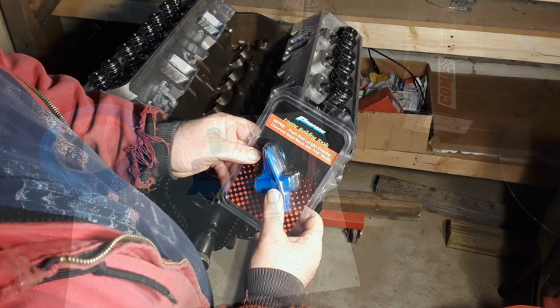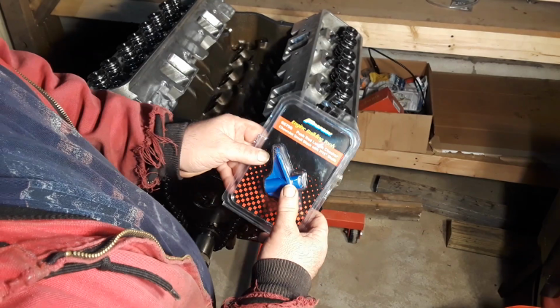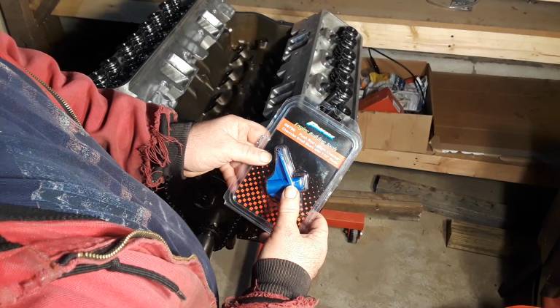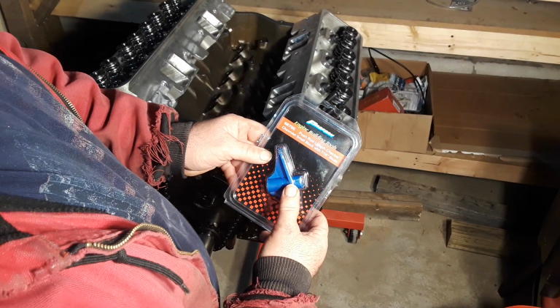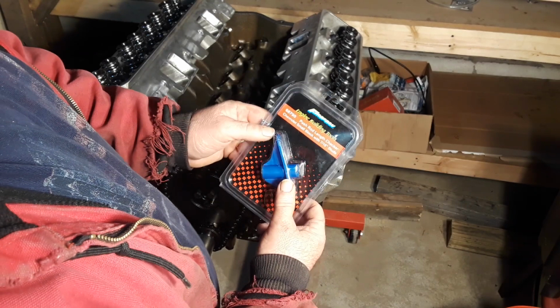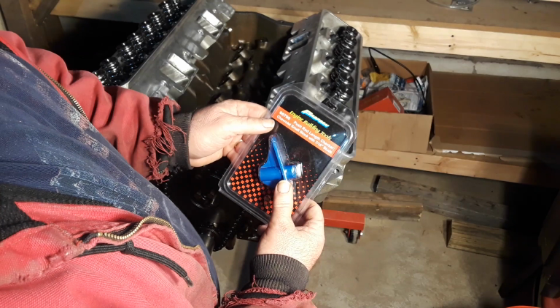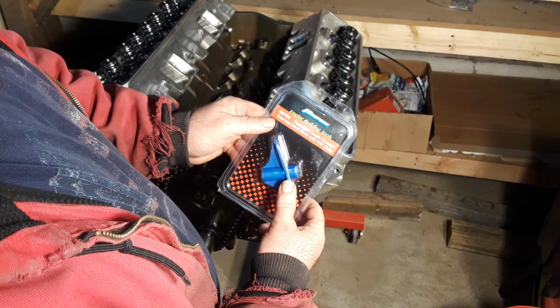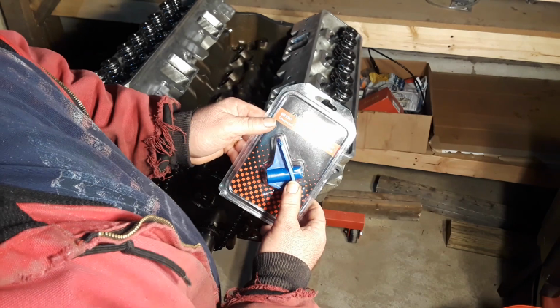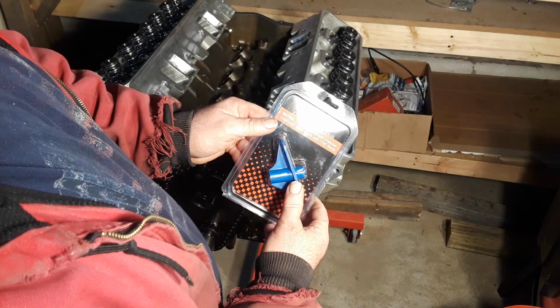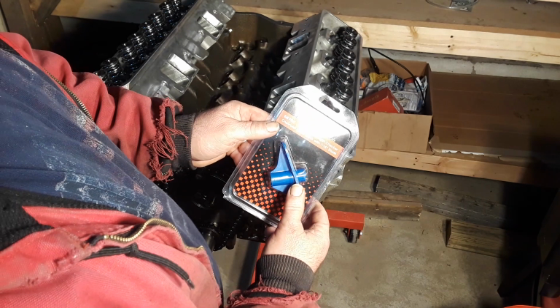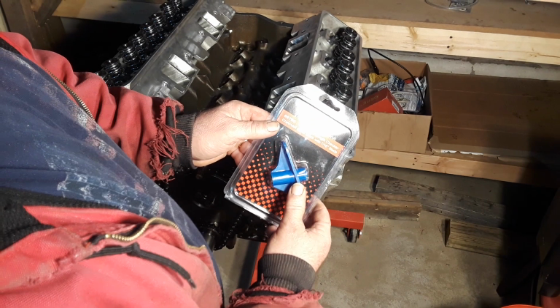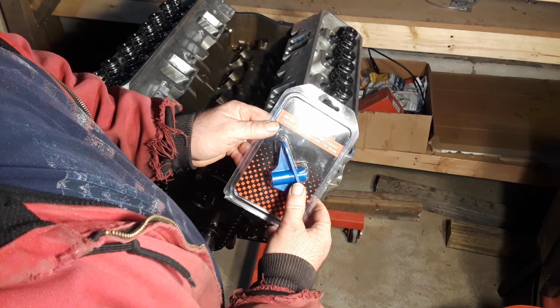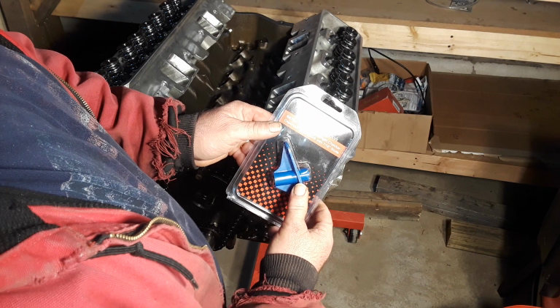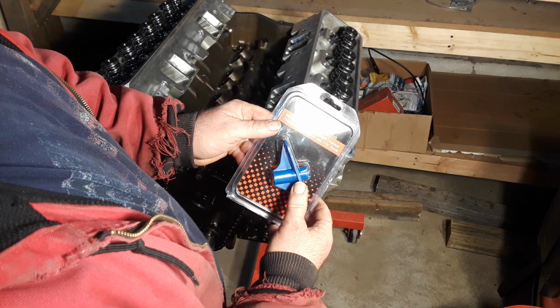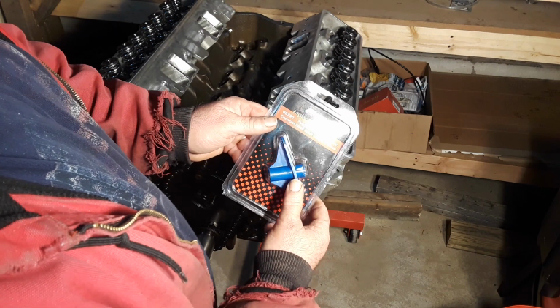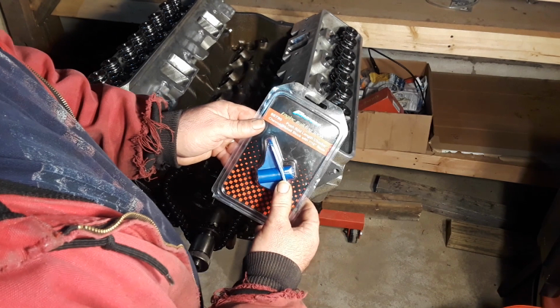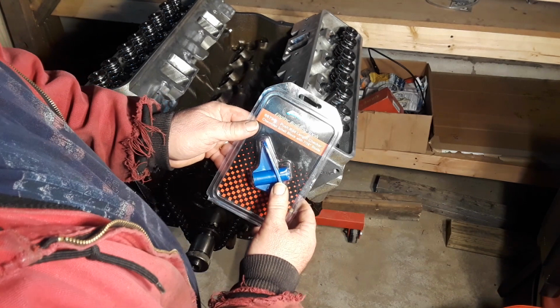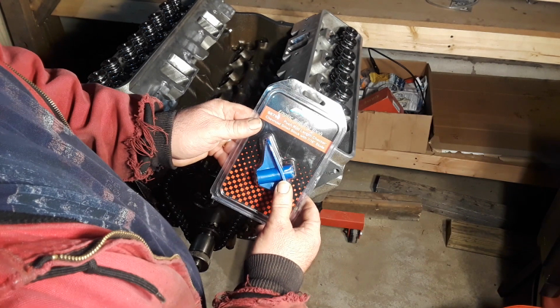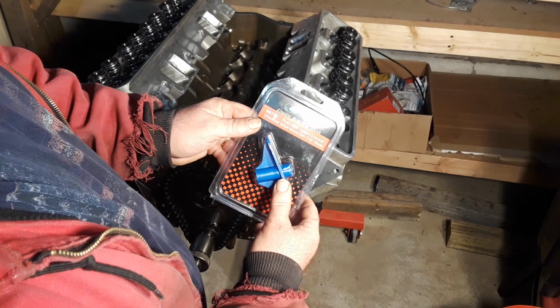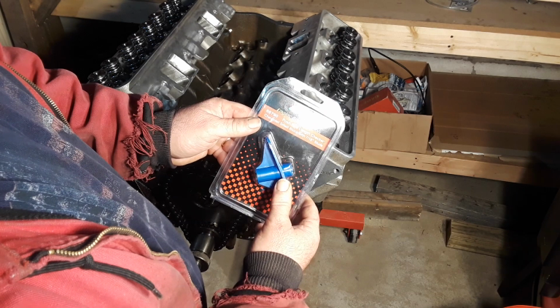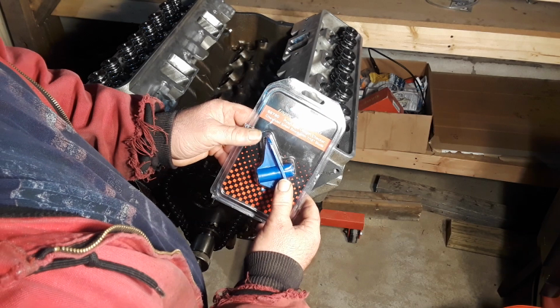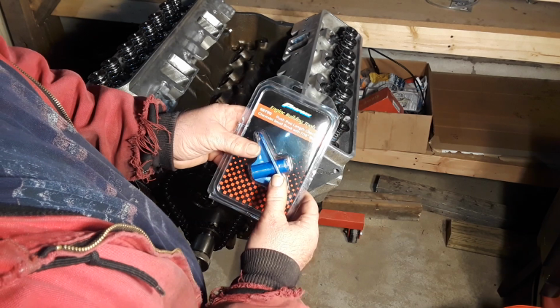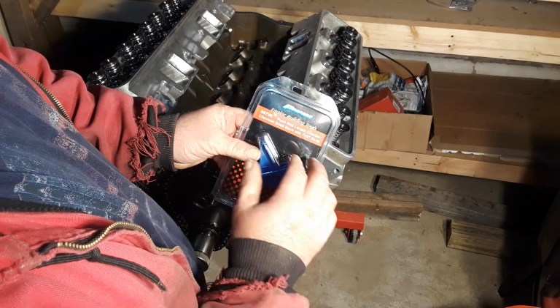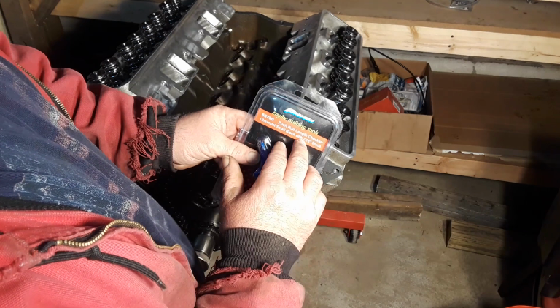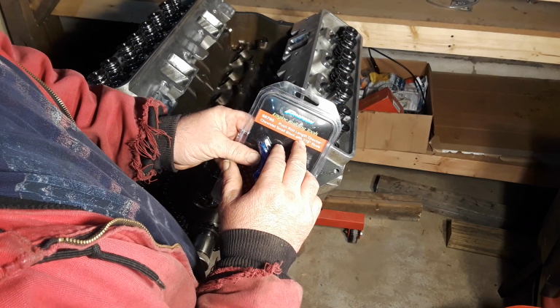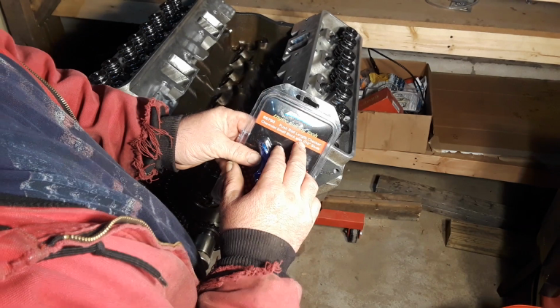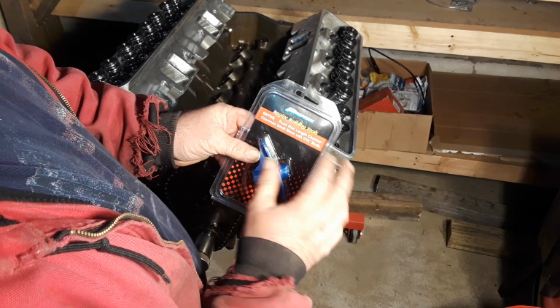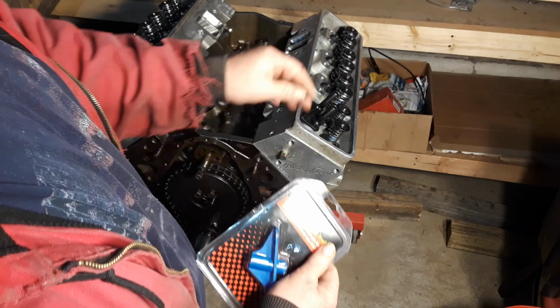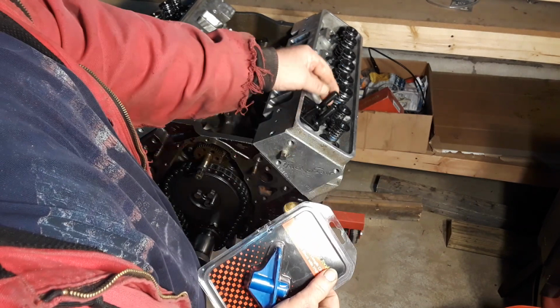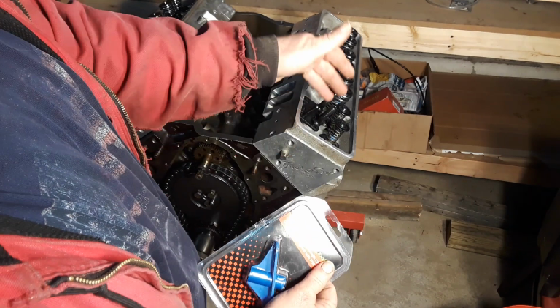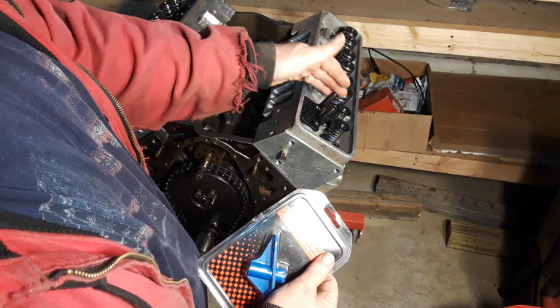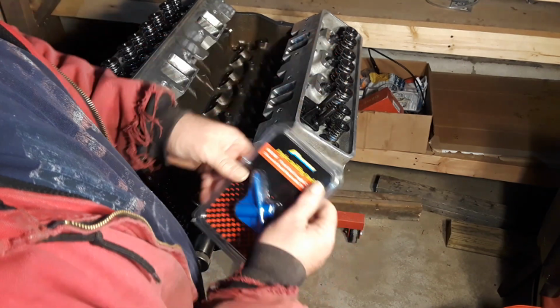We got this off Amazon — it's made by ProForm, part number 66790, pushrod length checker for small block Chevy. With the 7/16 studs, which is what we have here.